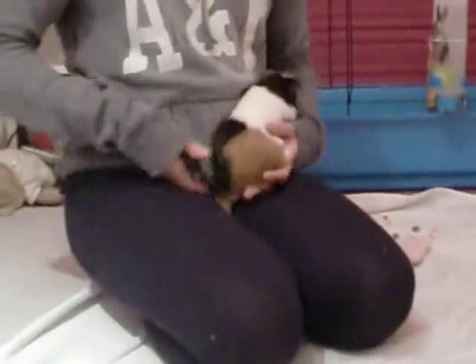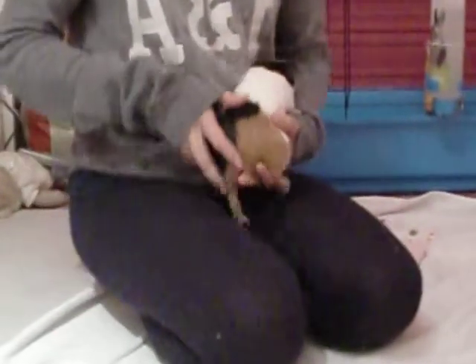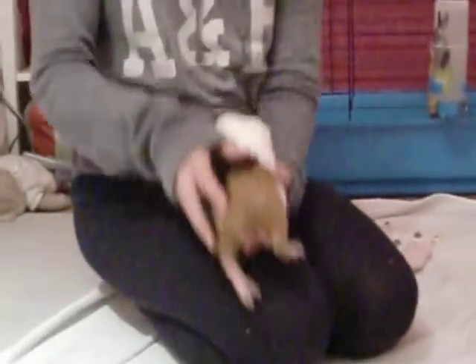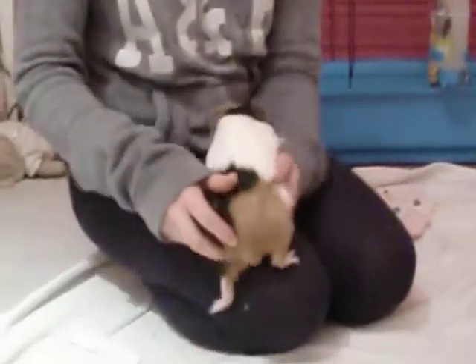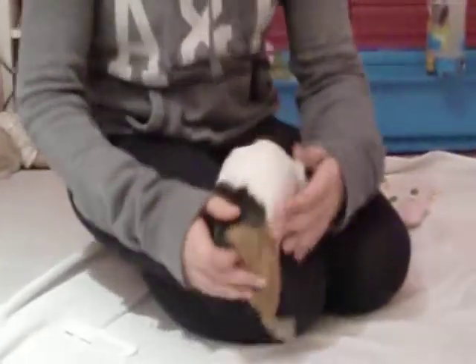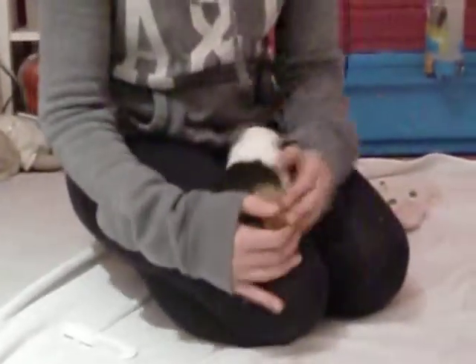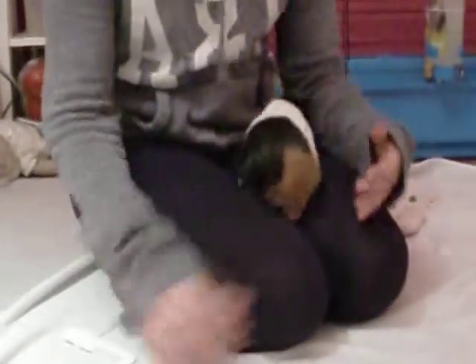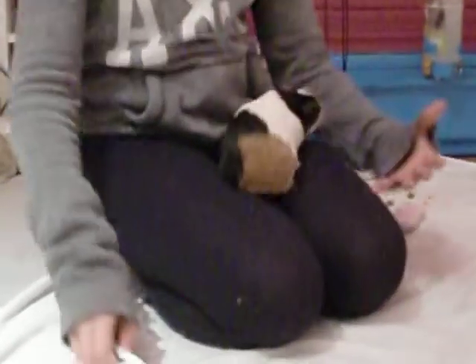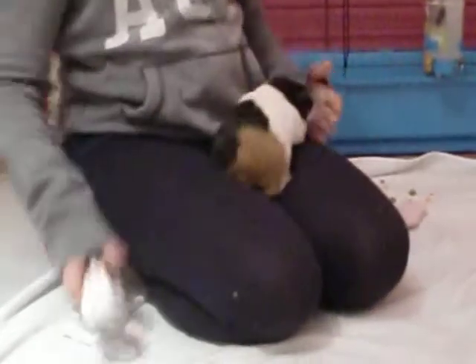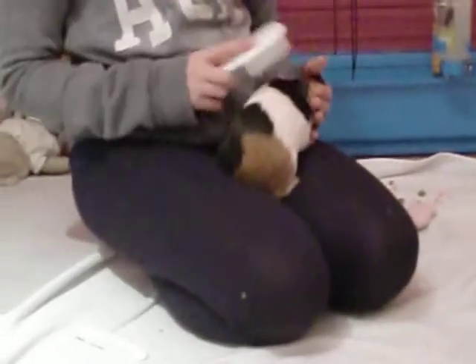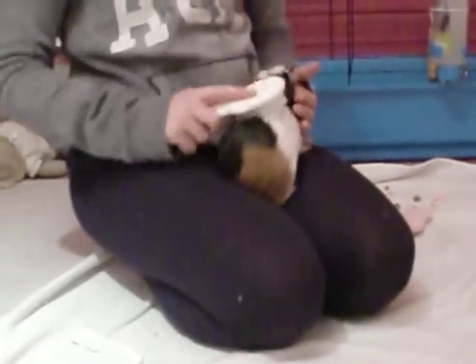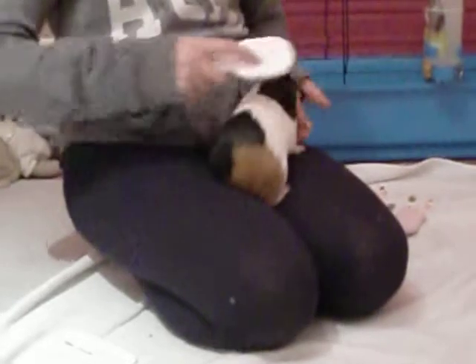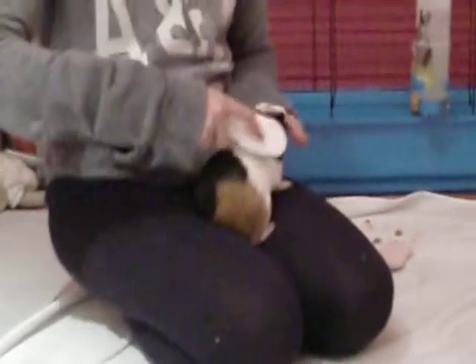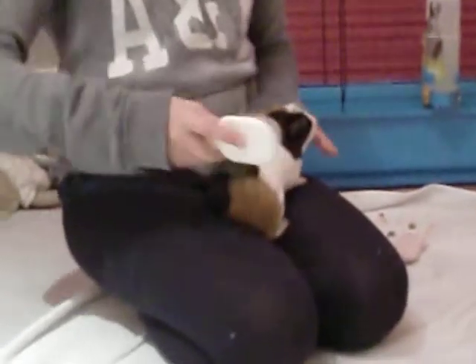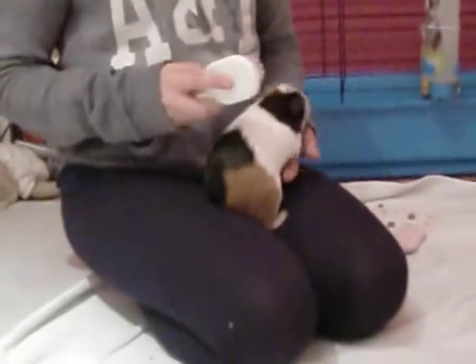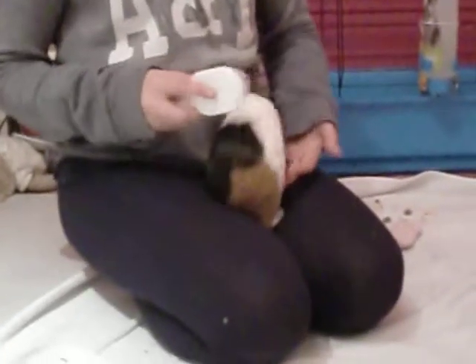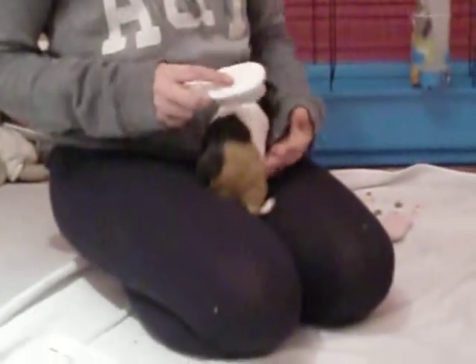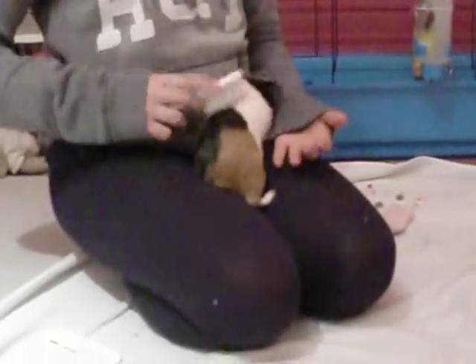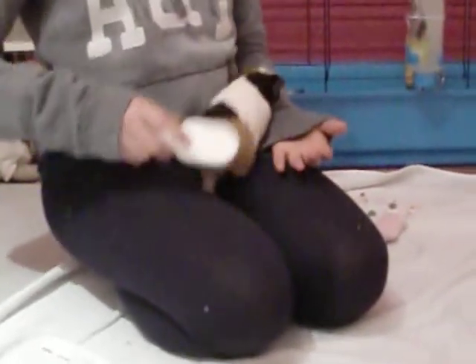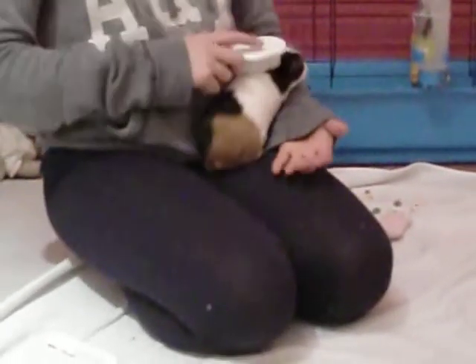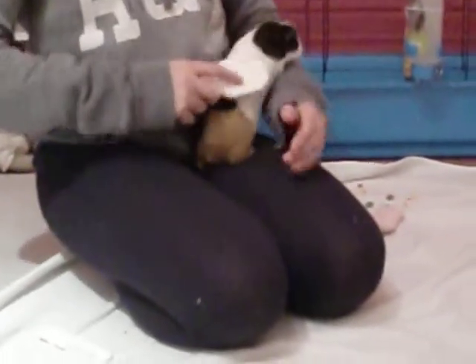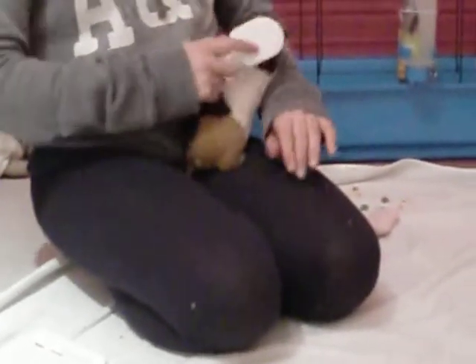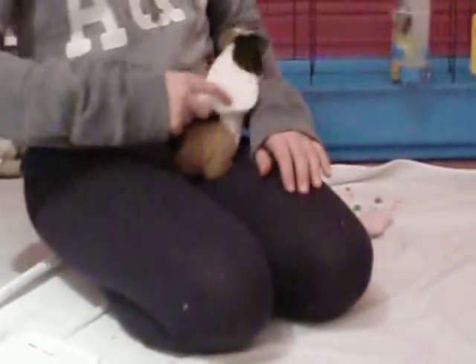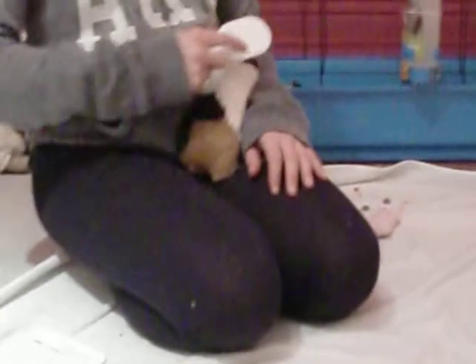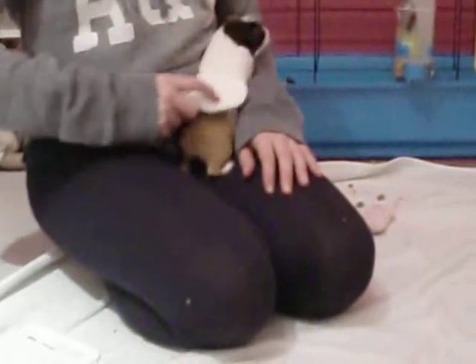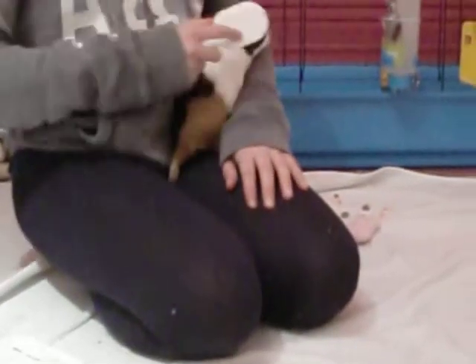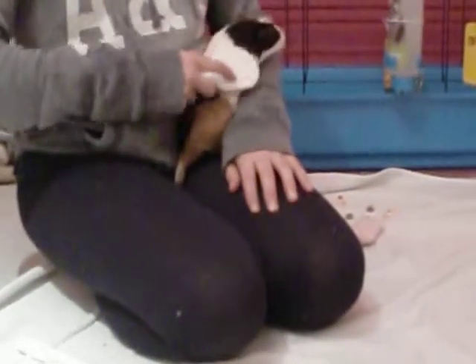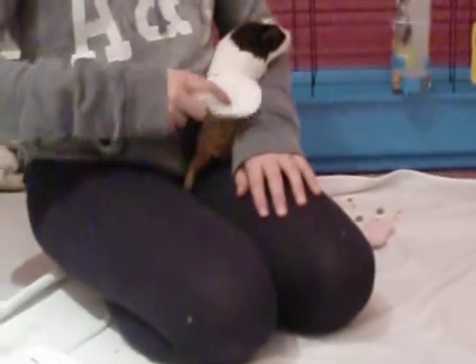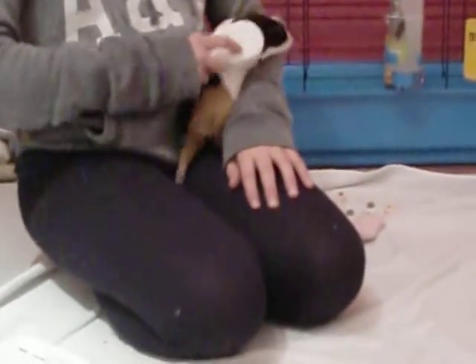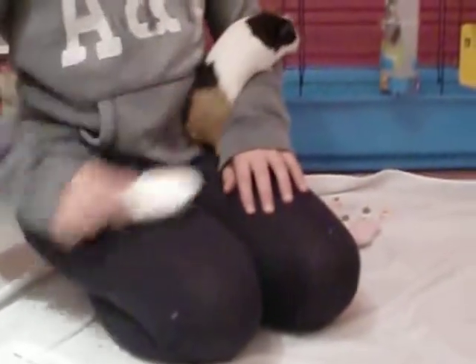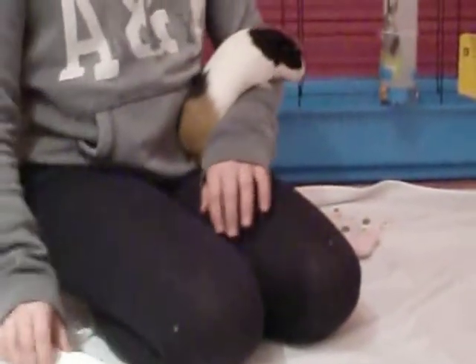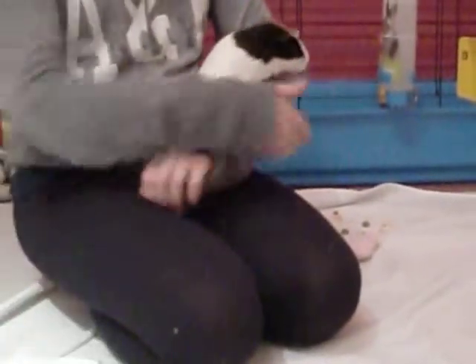Most of all I just use this soft one. All you do is just gently brush — you don't want to push too hard because it might hurt the guinea pig — so just gently brush them all over the body.